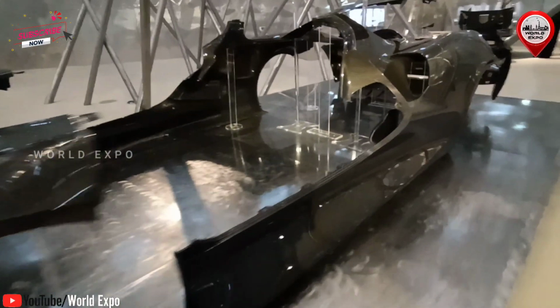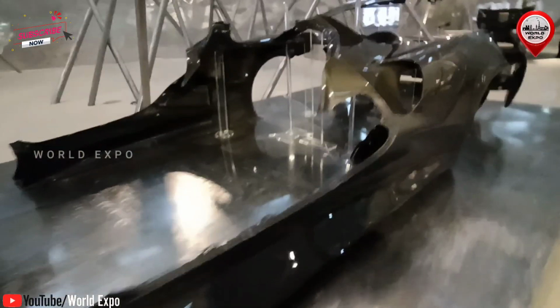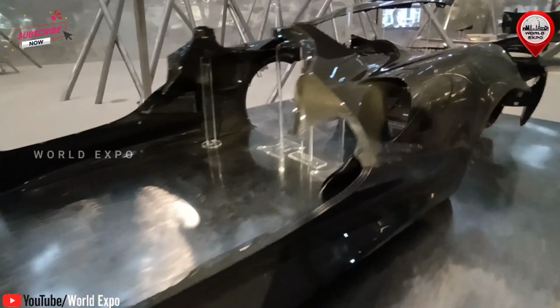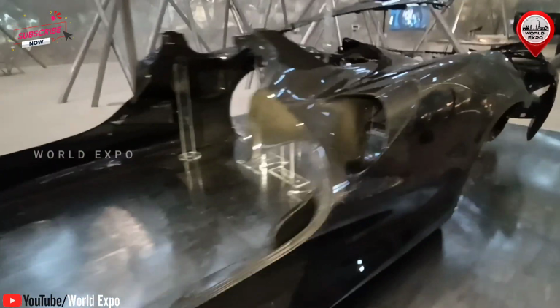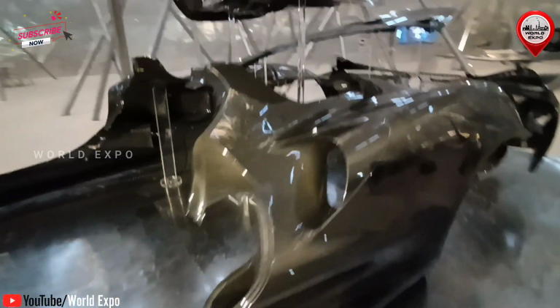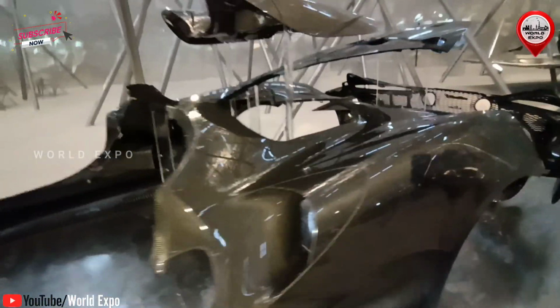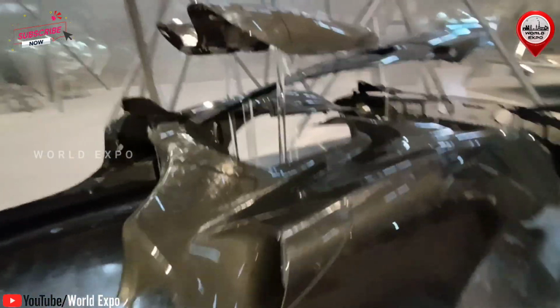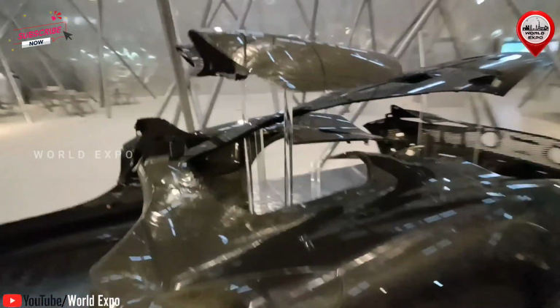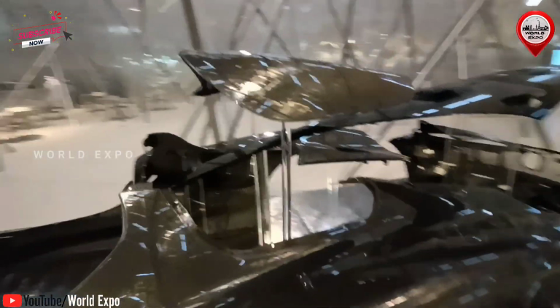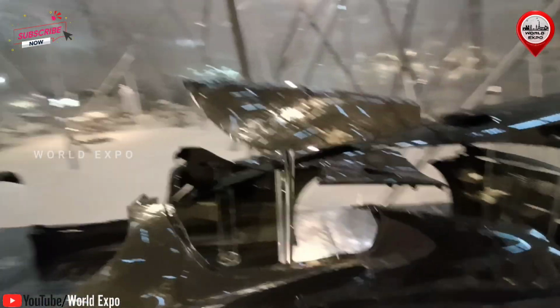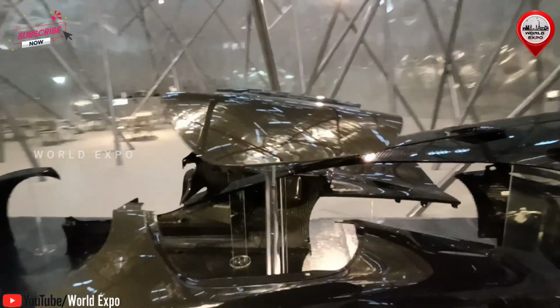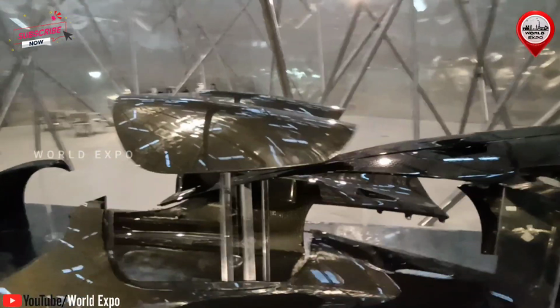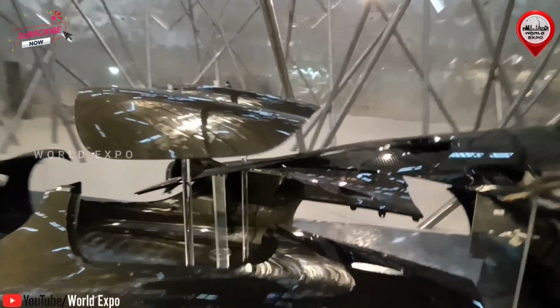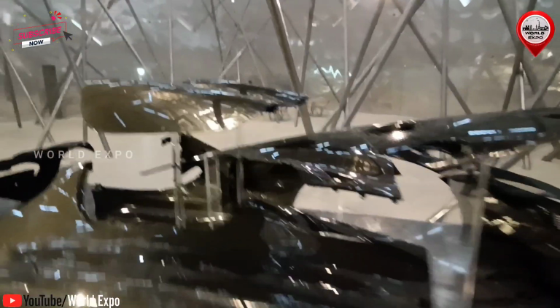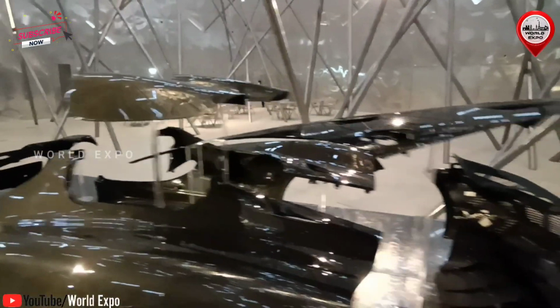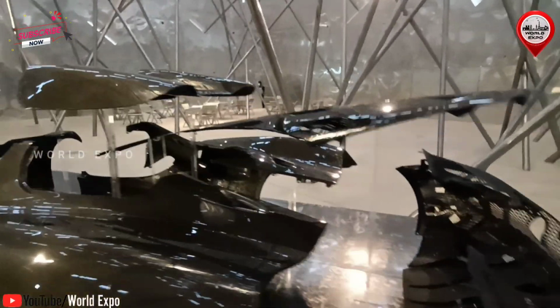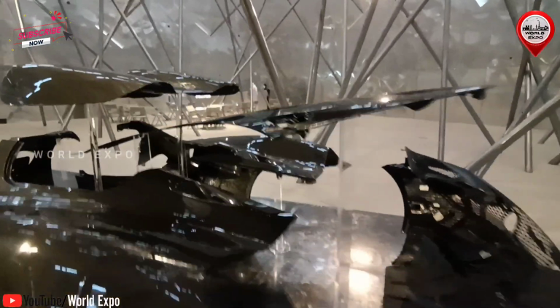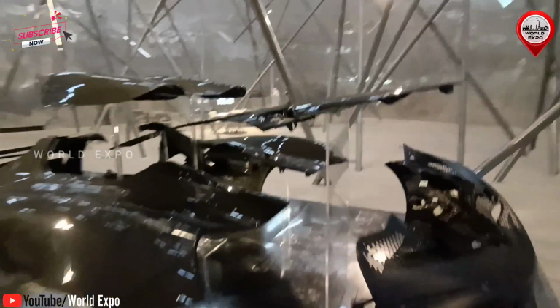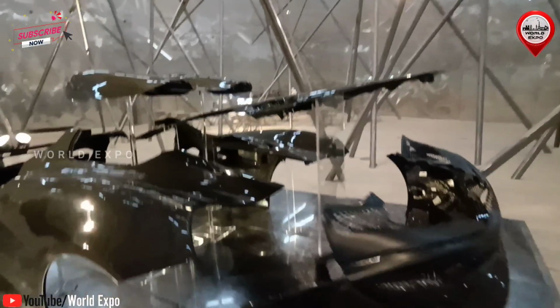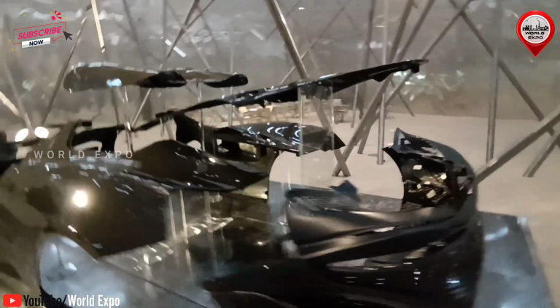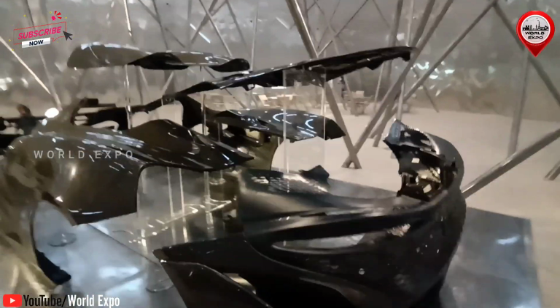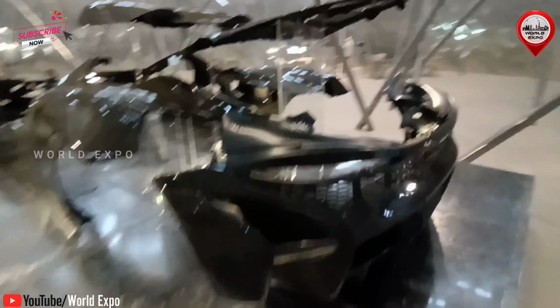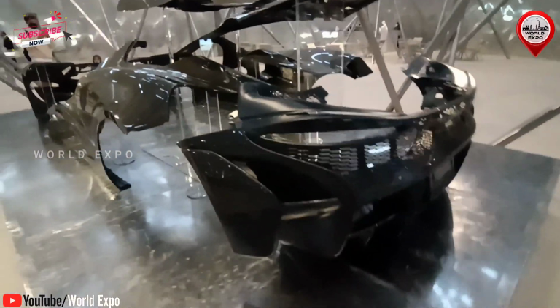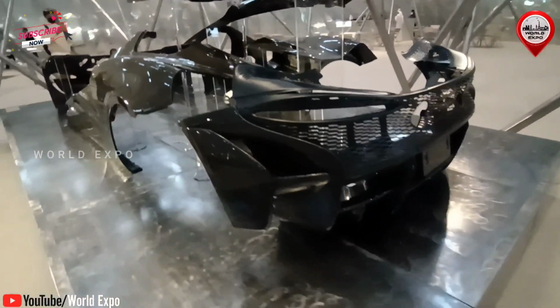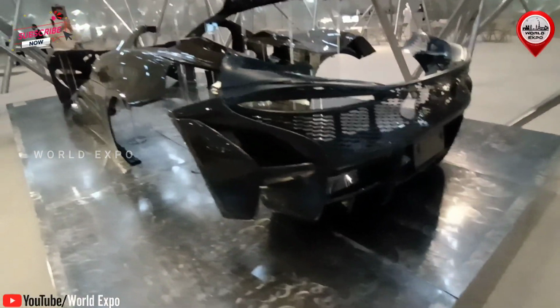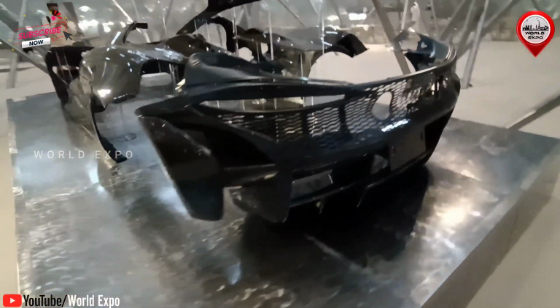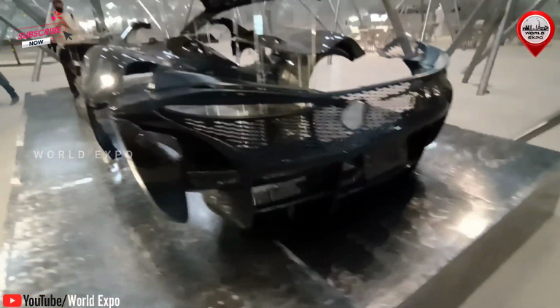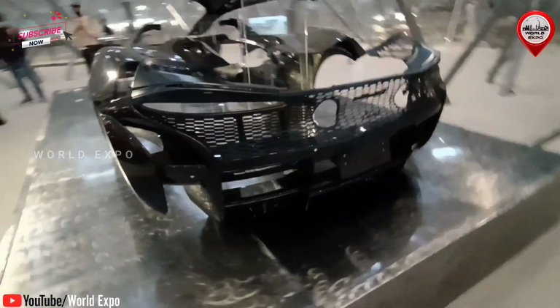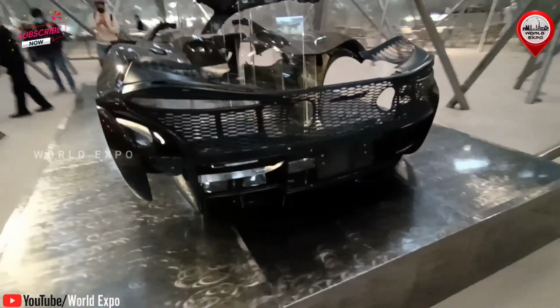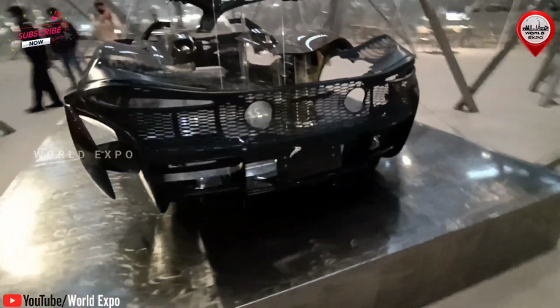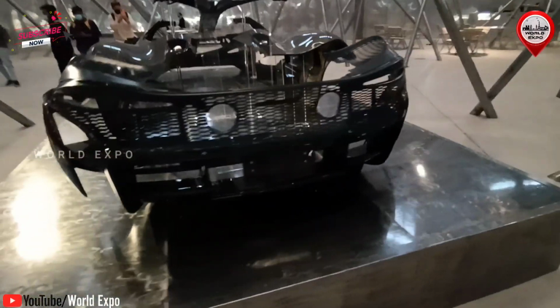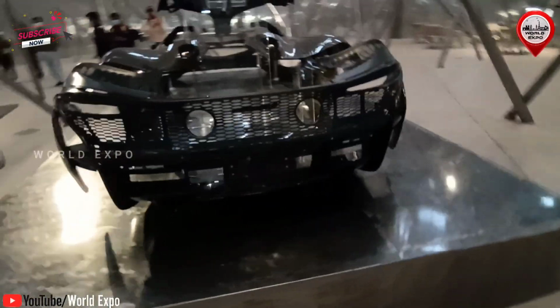Relentless innovation is in our DNA. It shapes the McLaren Artura from the ground up. To redefine the high performance supercar, every core element has been fearlessly rethought.